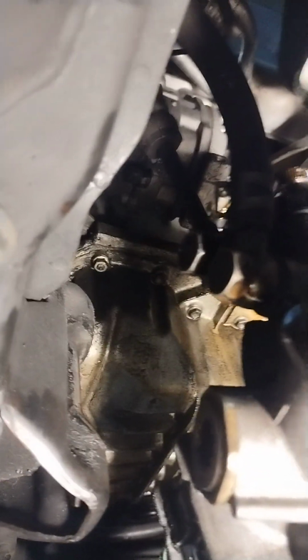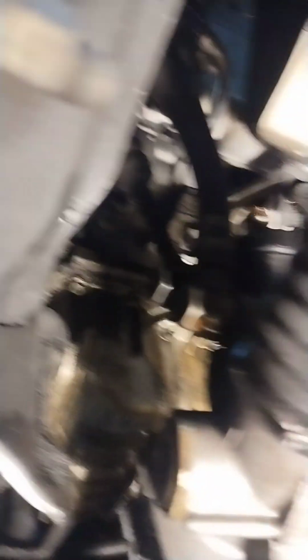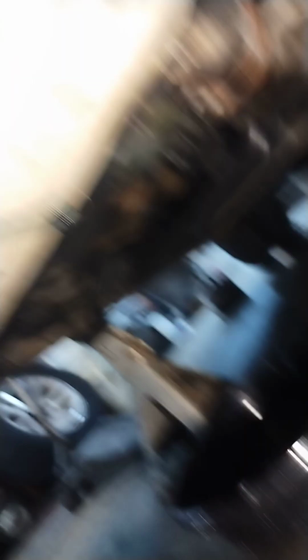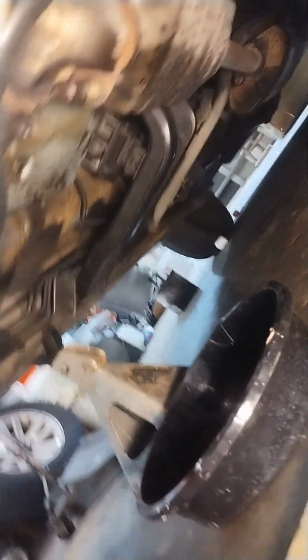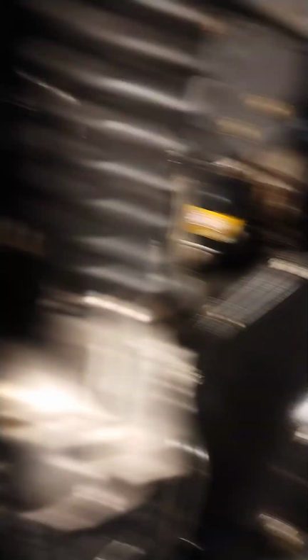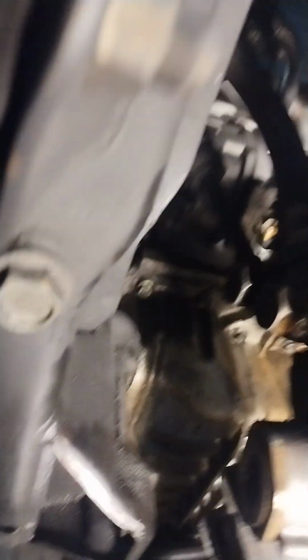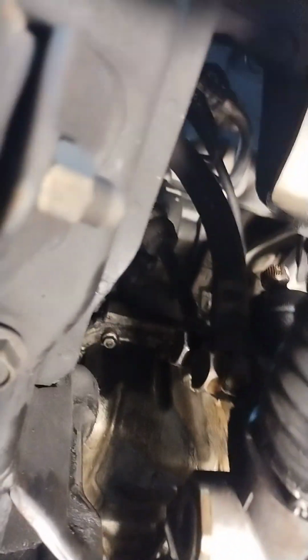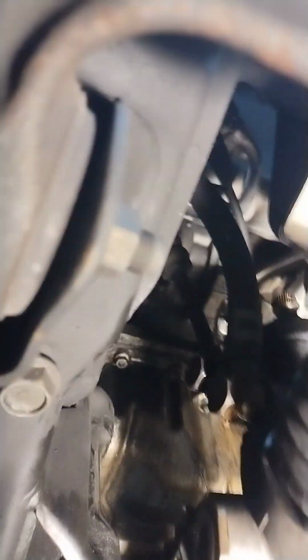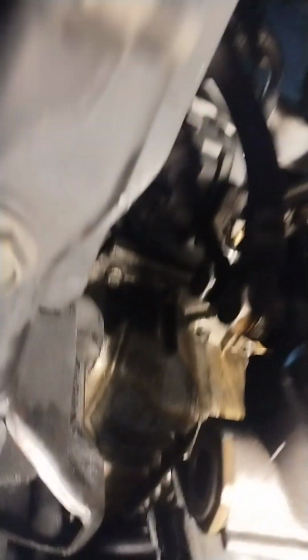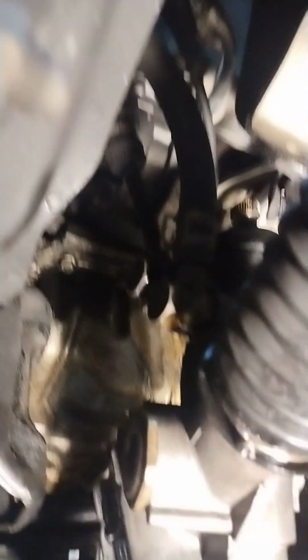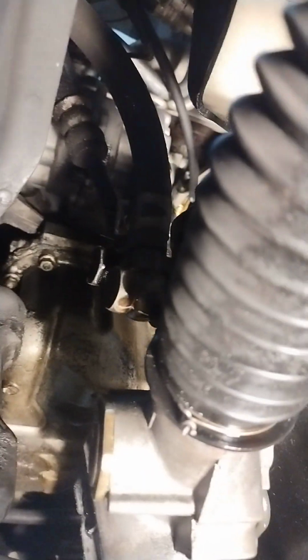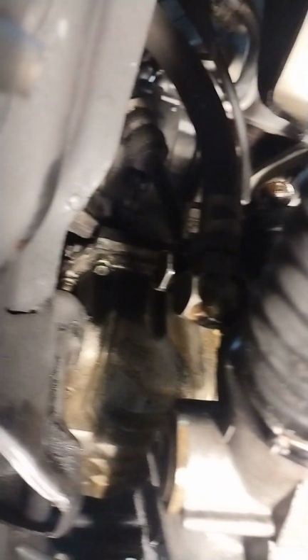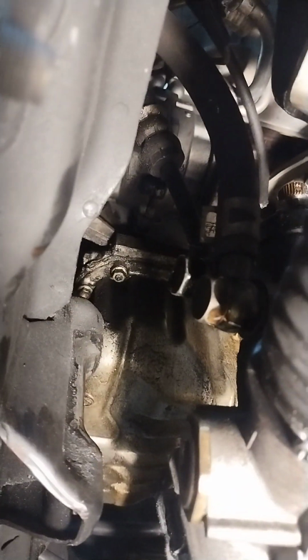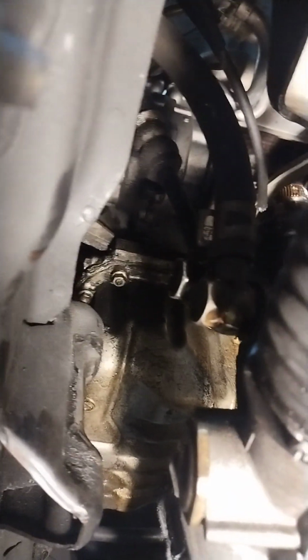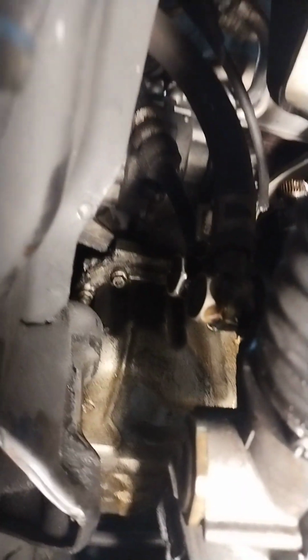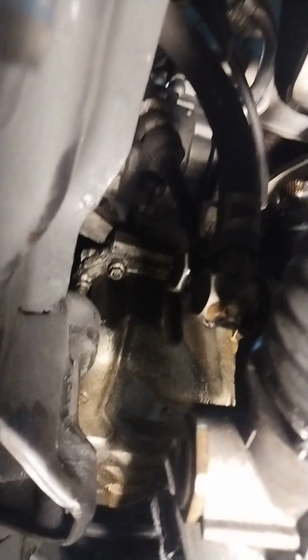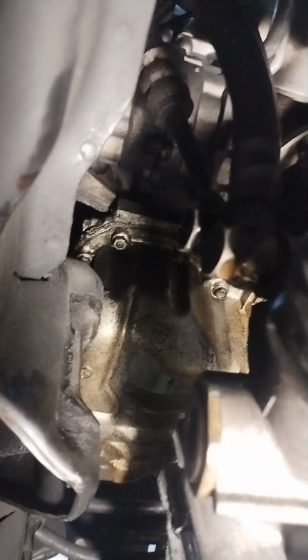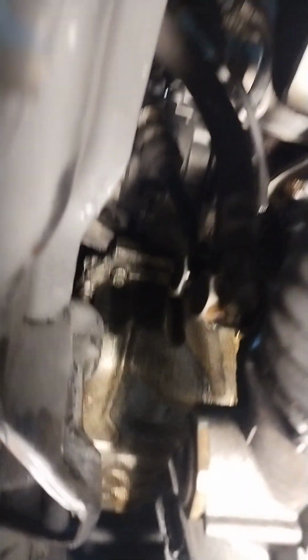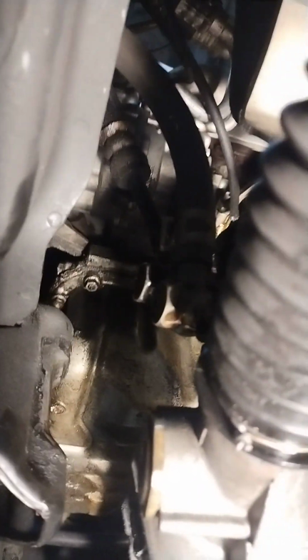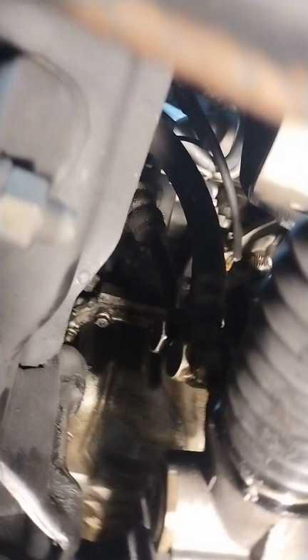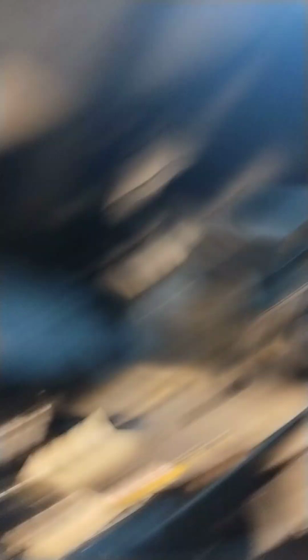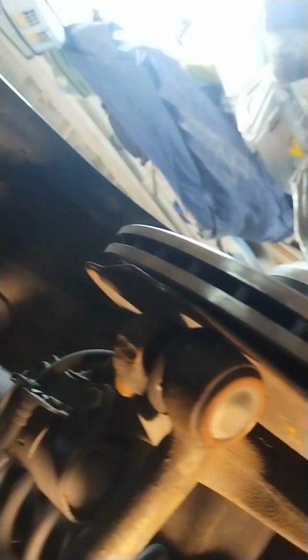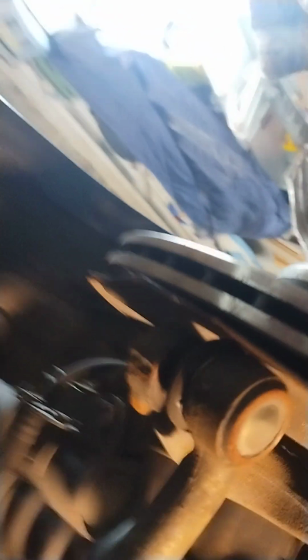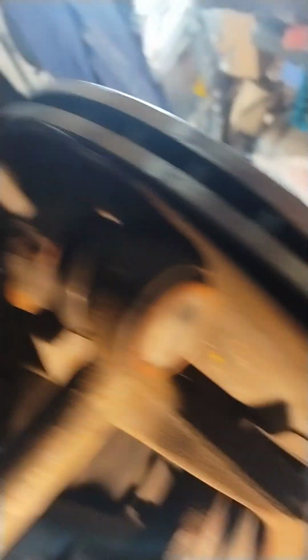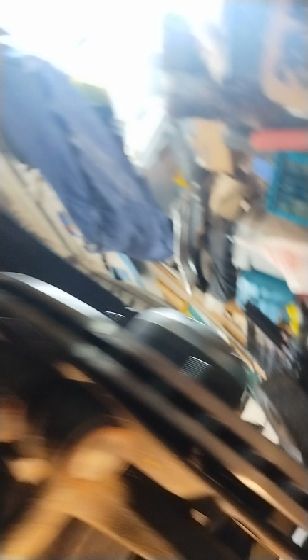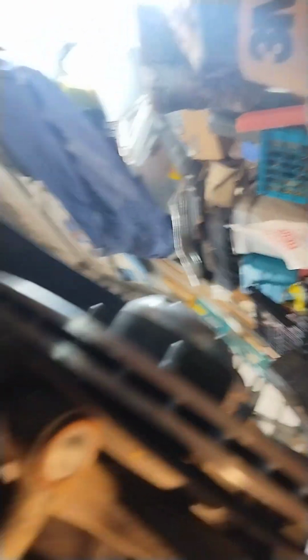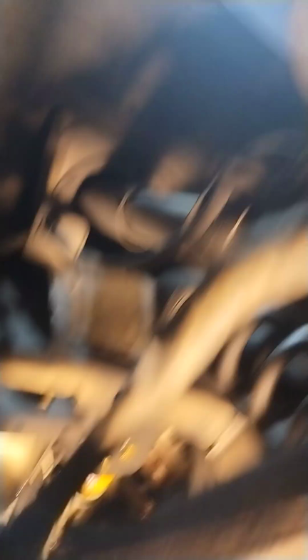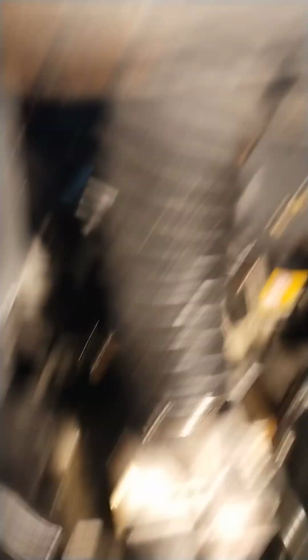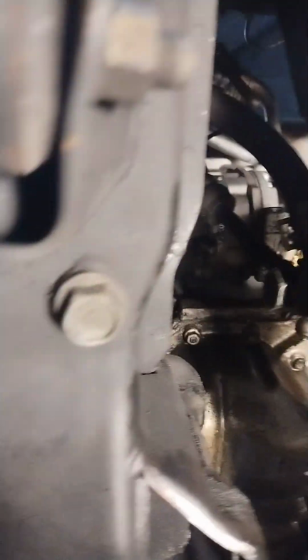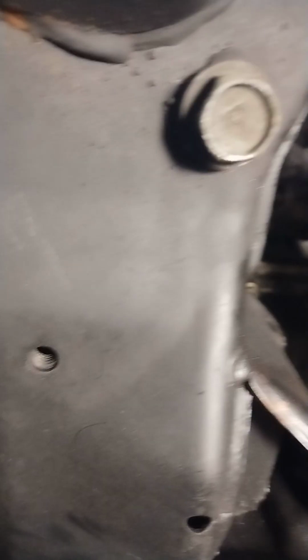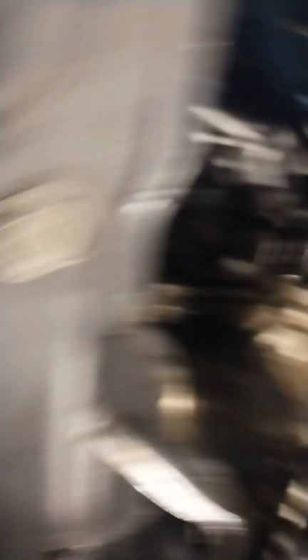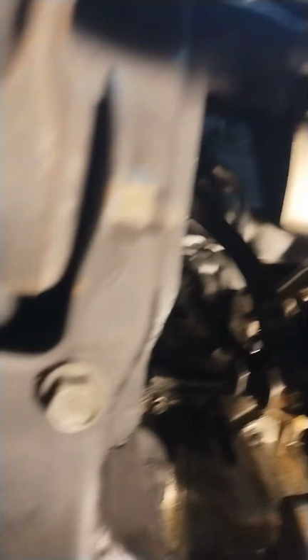I let it drain out in the oil pan over there. That's going to be one of the last things you want to do, unless you want oil dripping in your face all day. Of course you've got to loosen the tie rod ends and take the tires off.